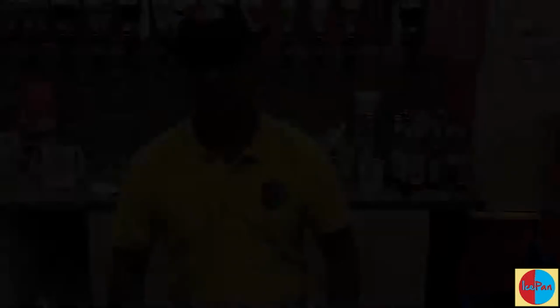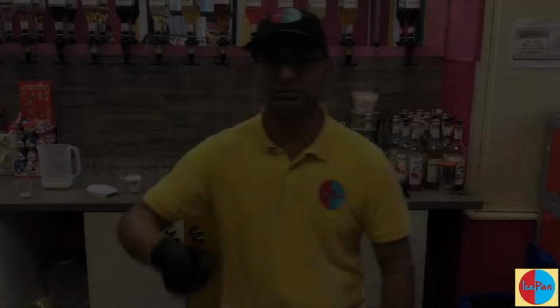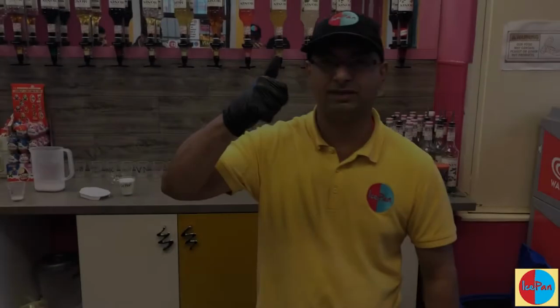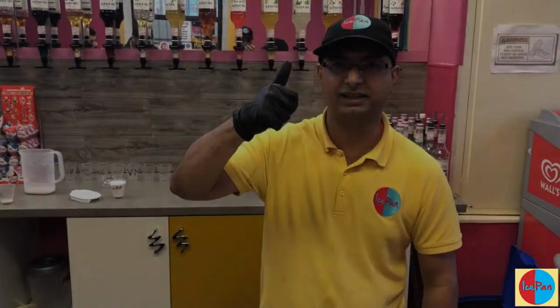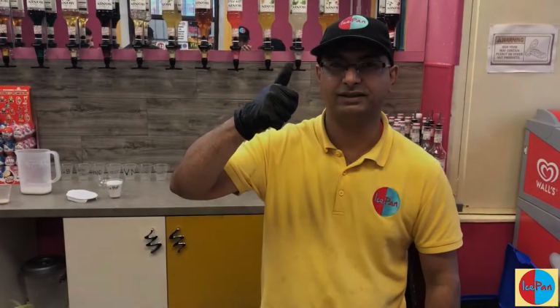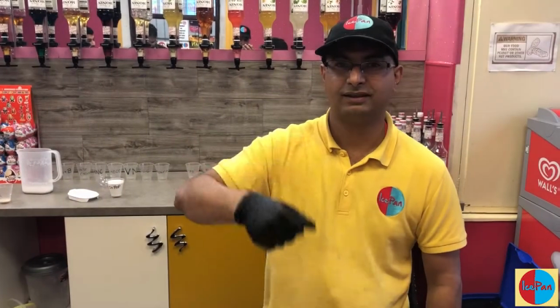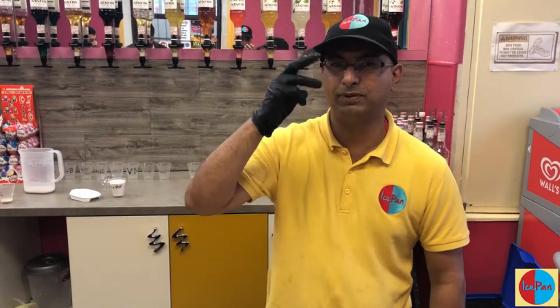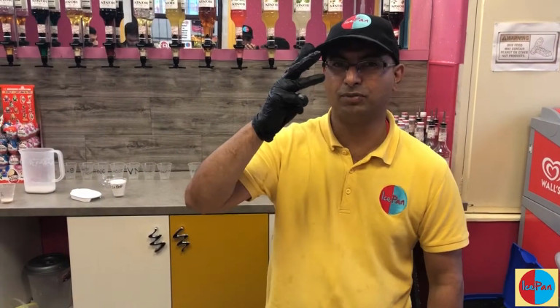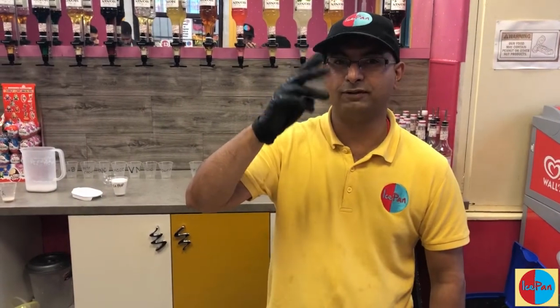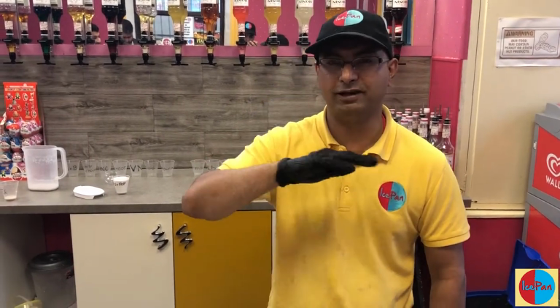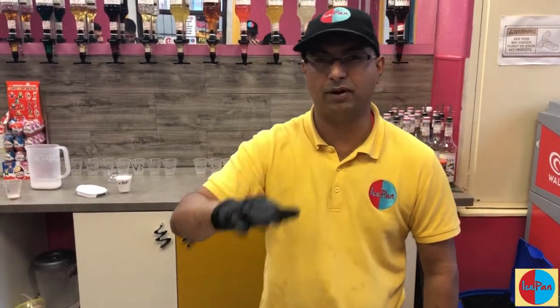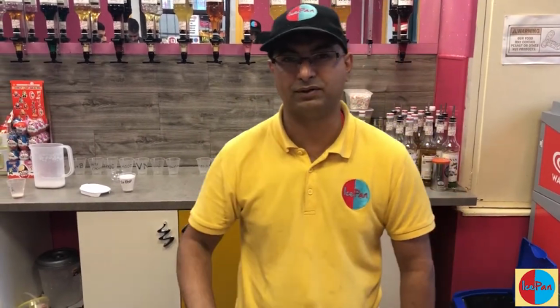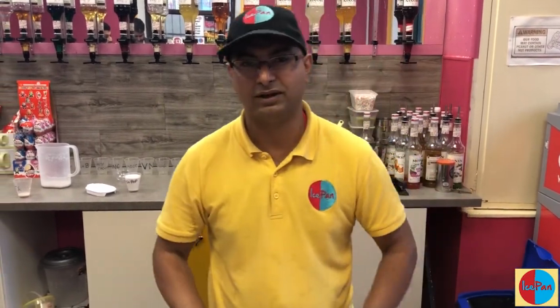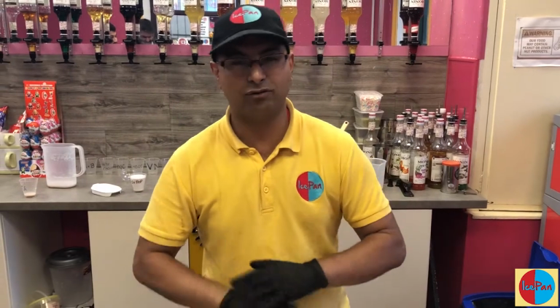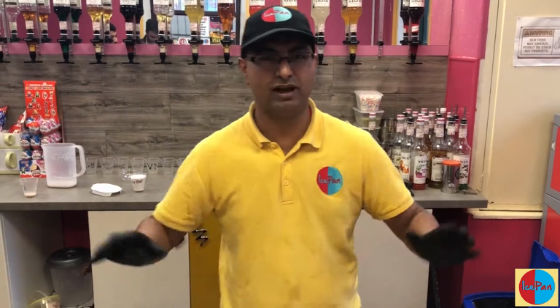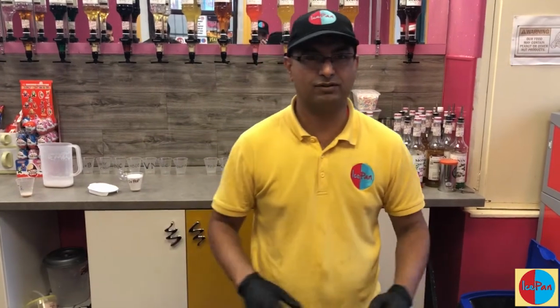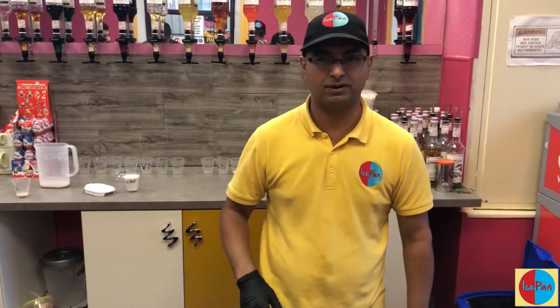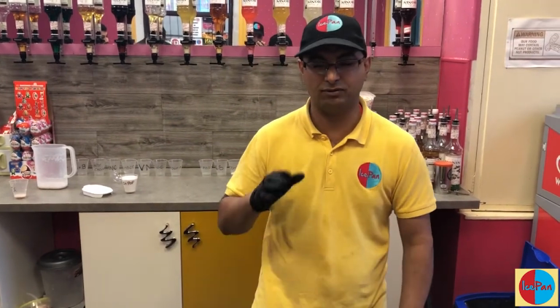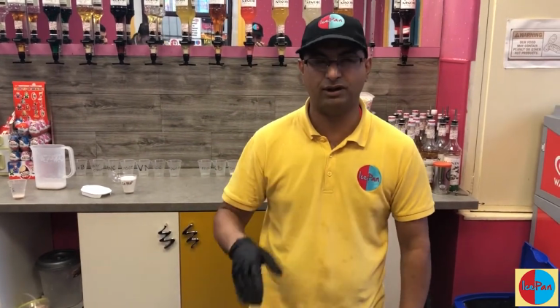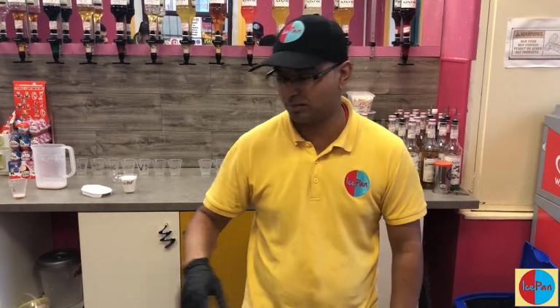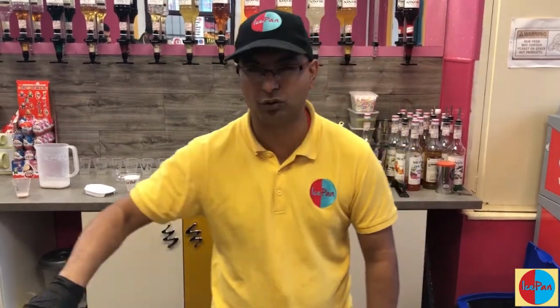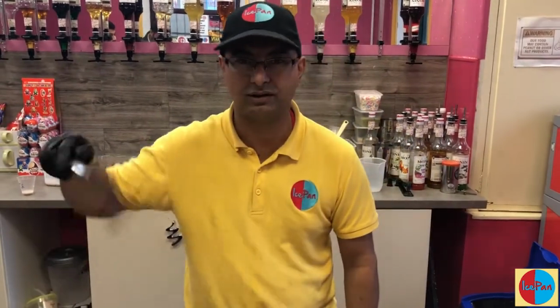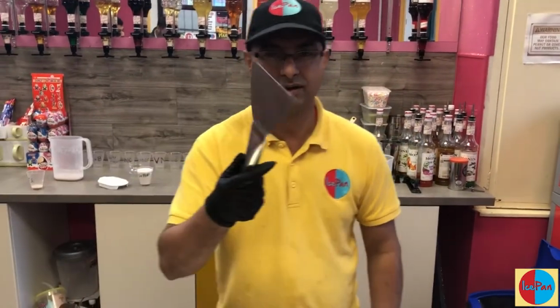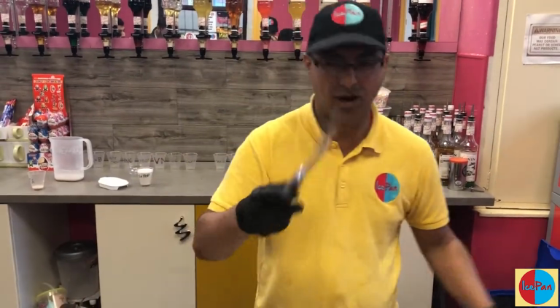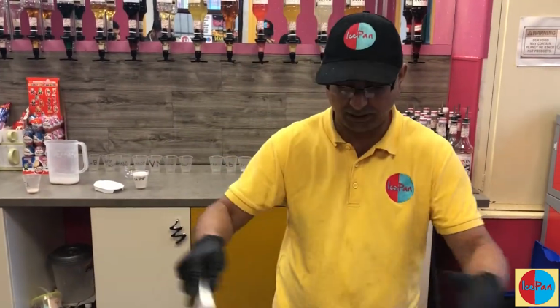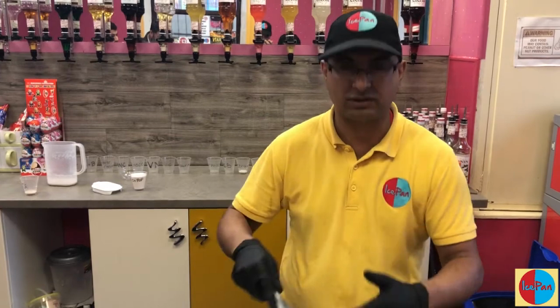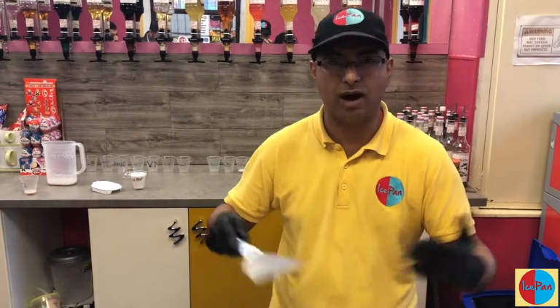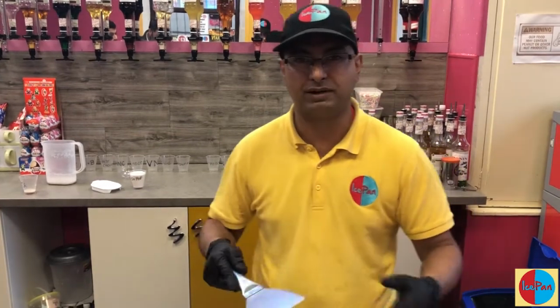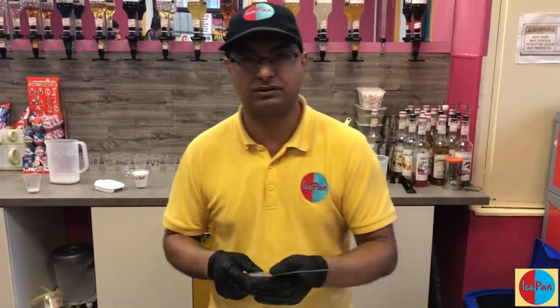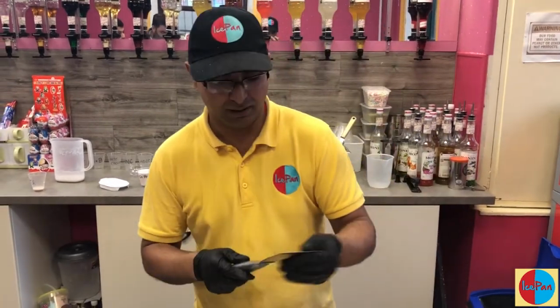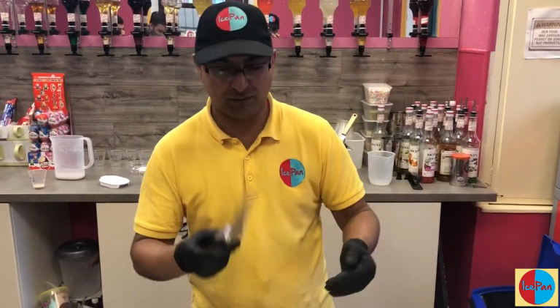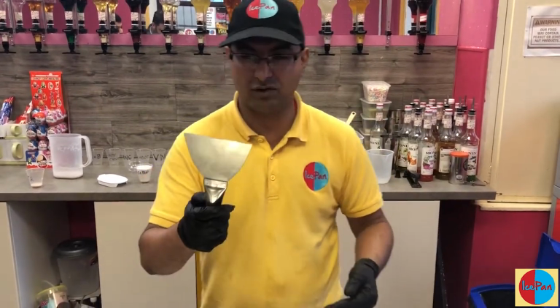Welcome to iSpan TV, episode number 3 — a very important episode. Everyone's waiting for this one because this is where we're going to talk about the tools, how to make the box, and why we make the box.